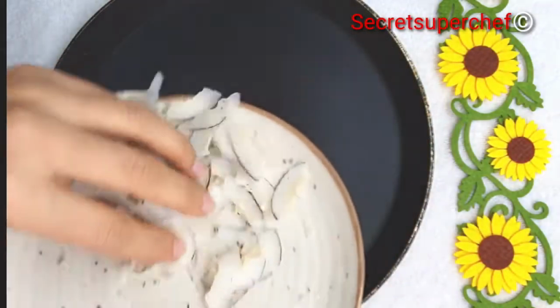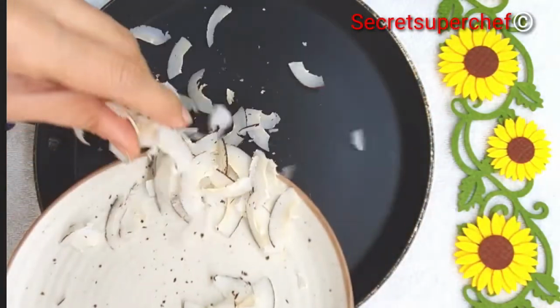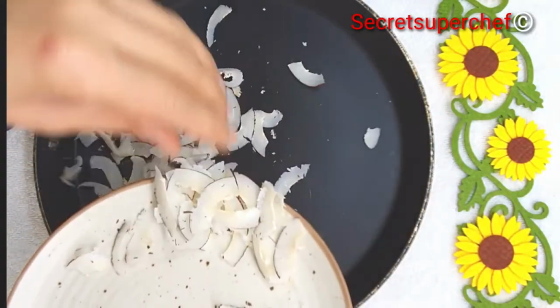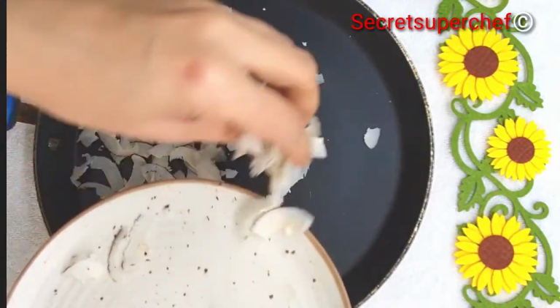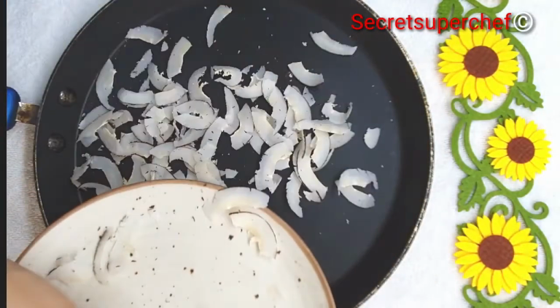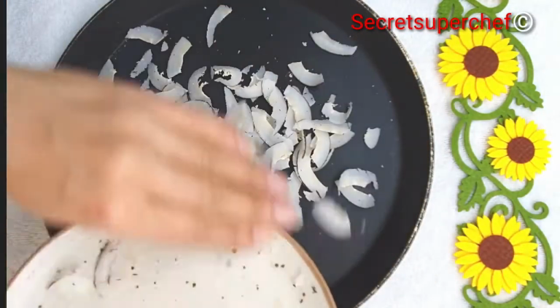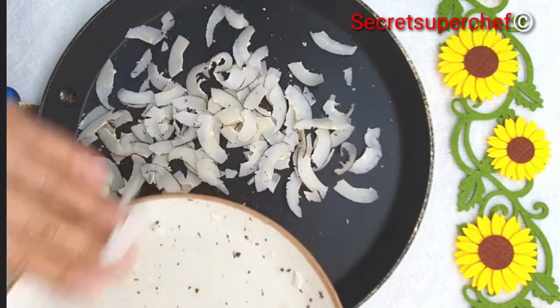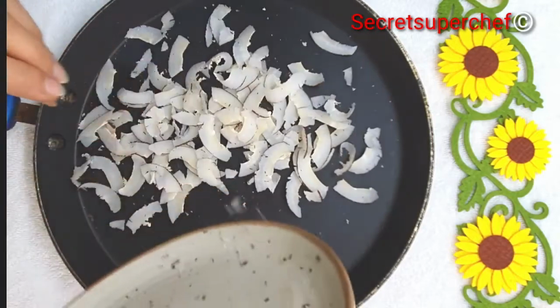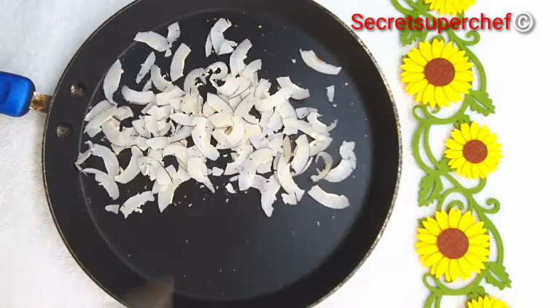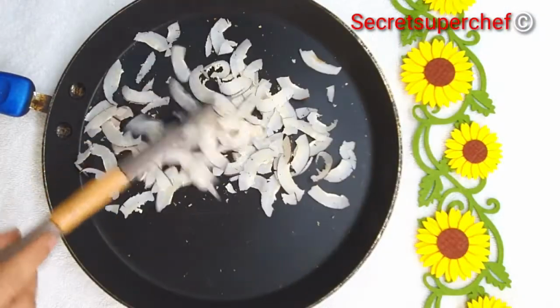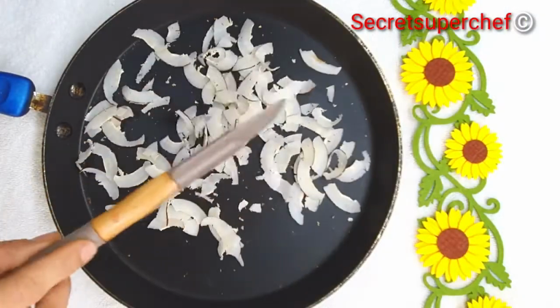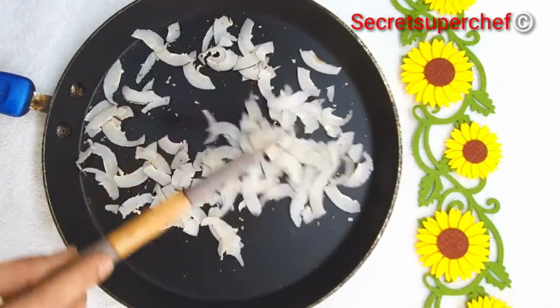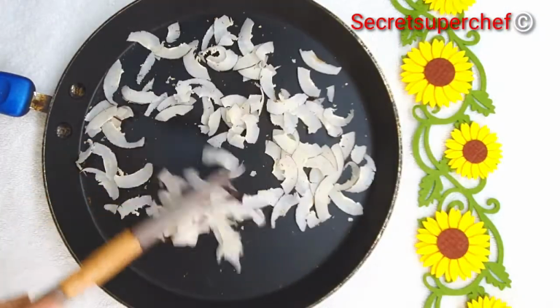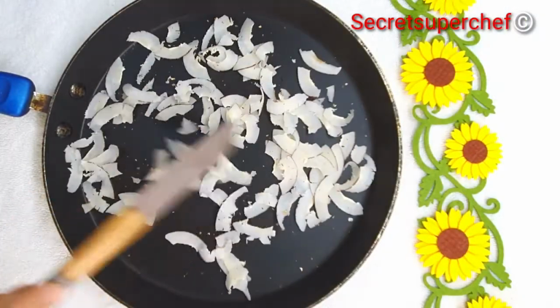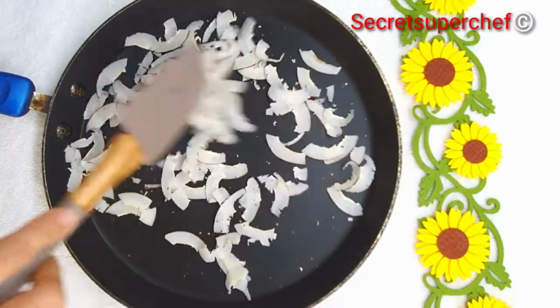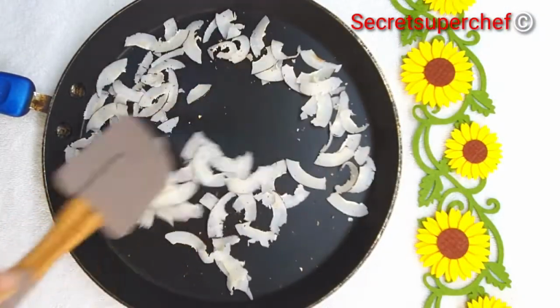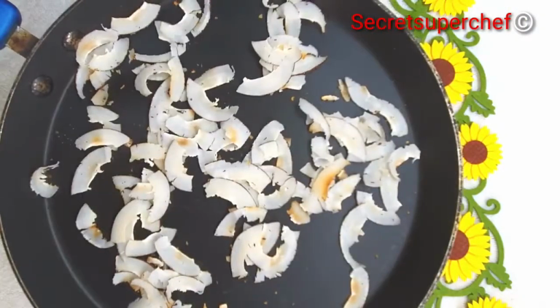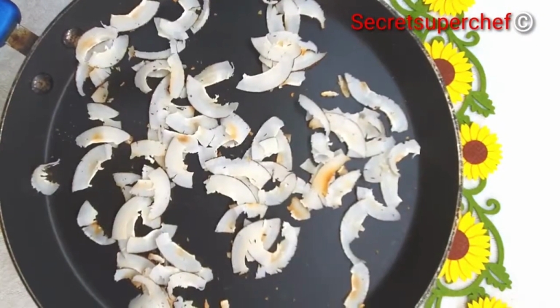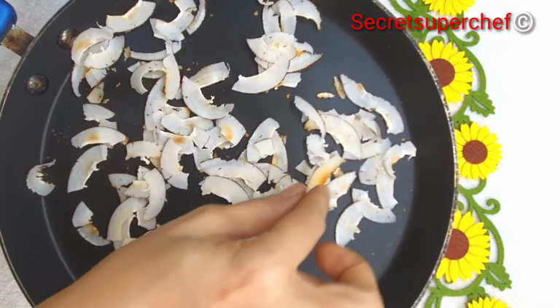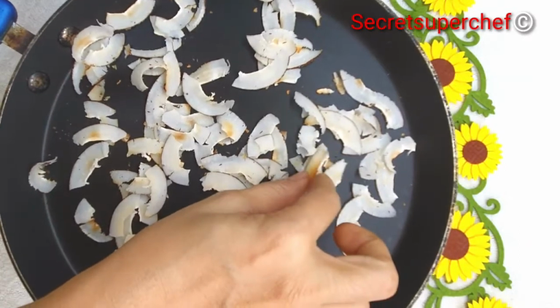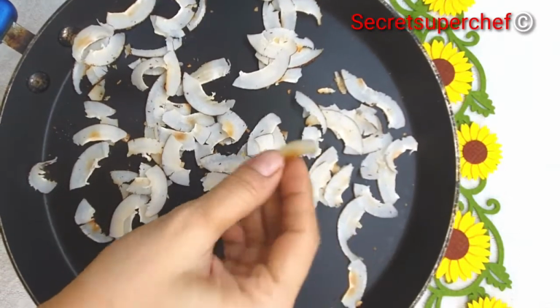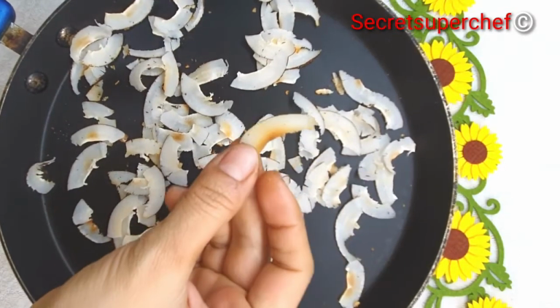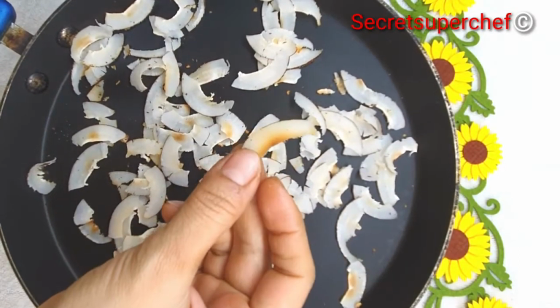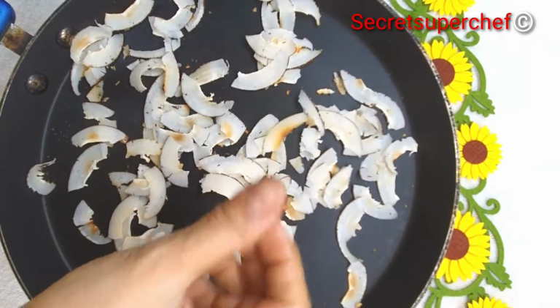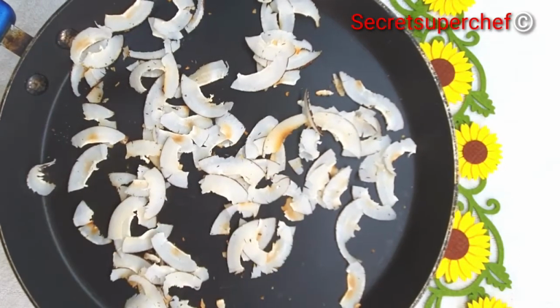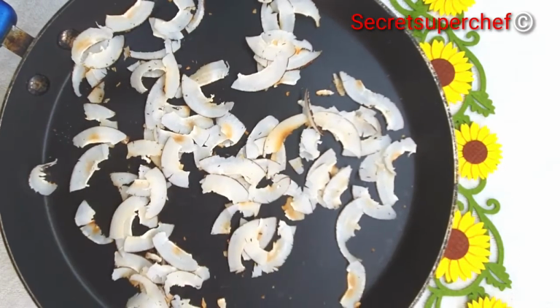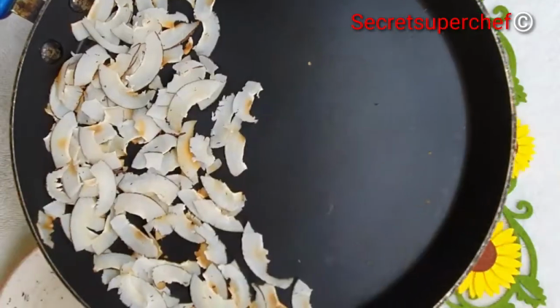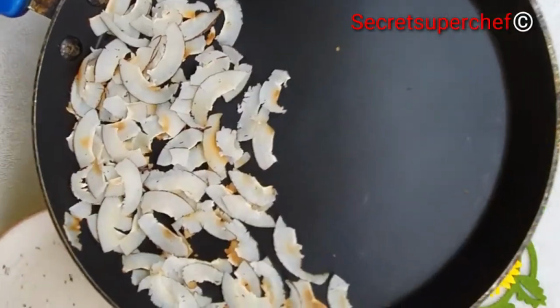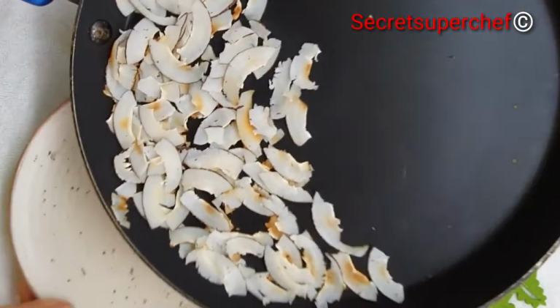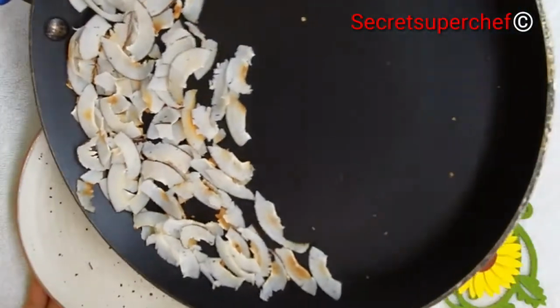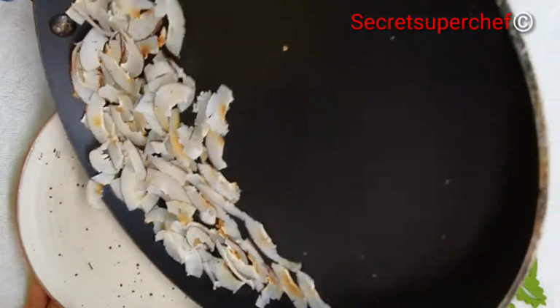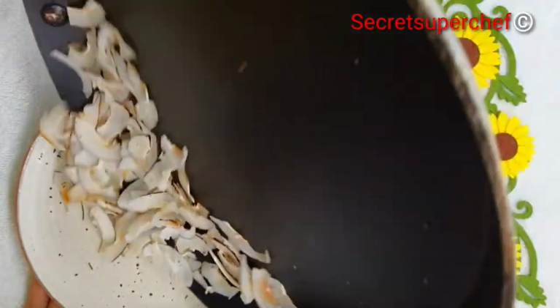In the same pan, roast some dry coconut flakes. I've used a peeler here for these thin slices. We'll roast them till they are nice and golden on both sides. Once golden, remove them.